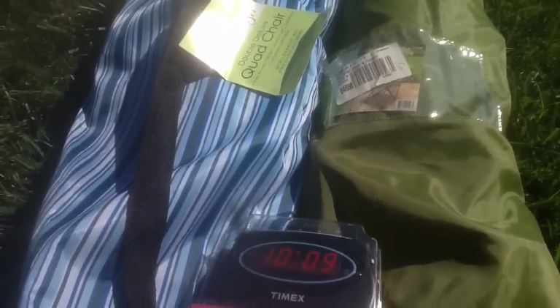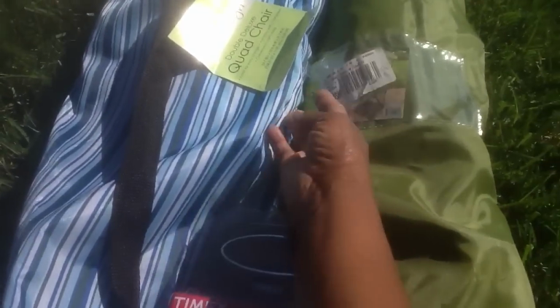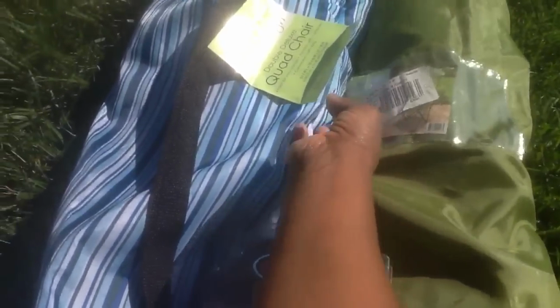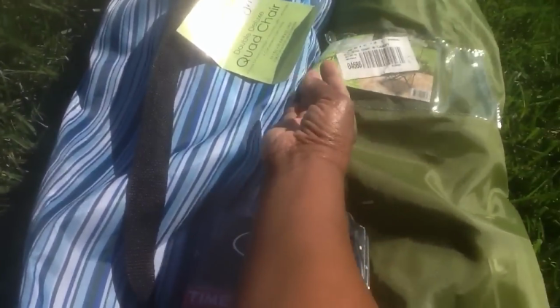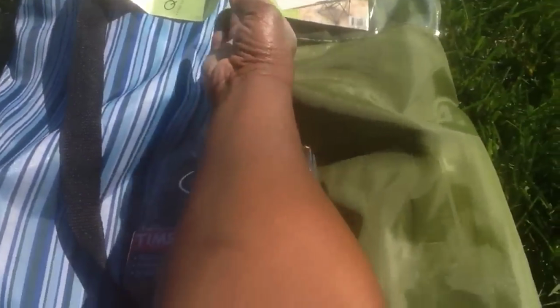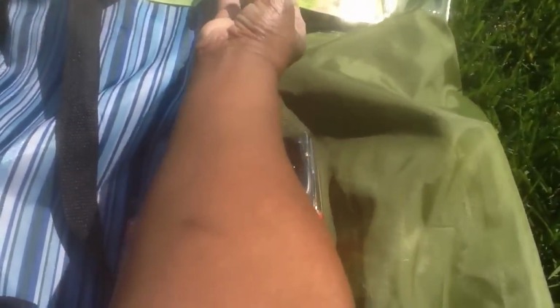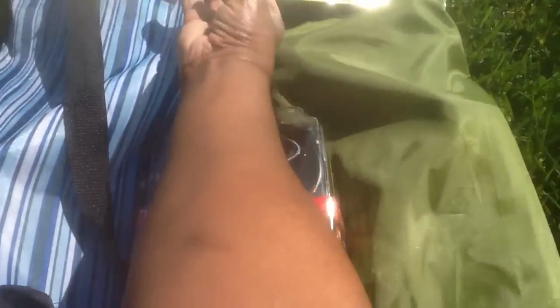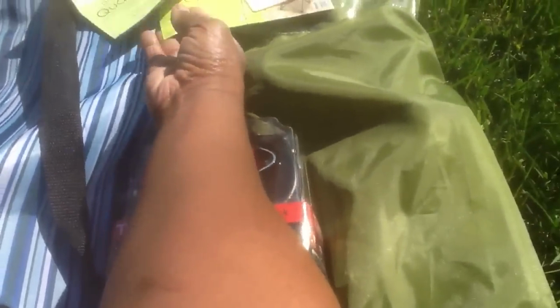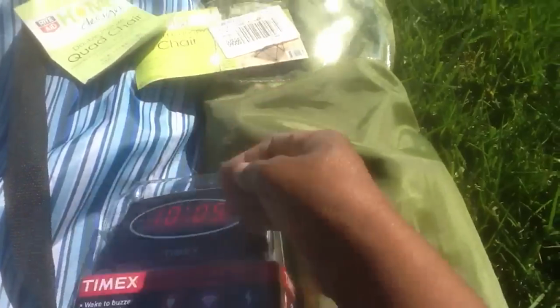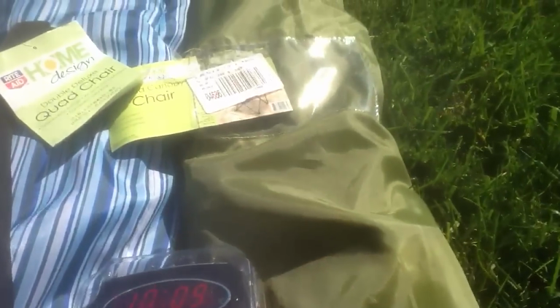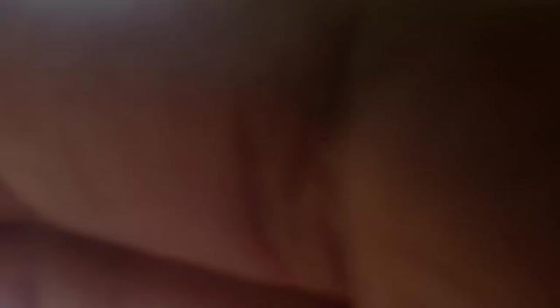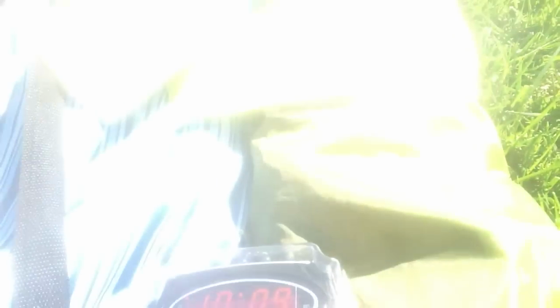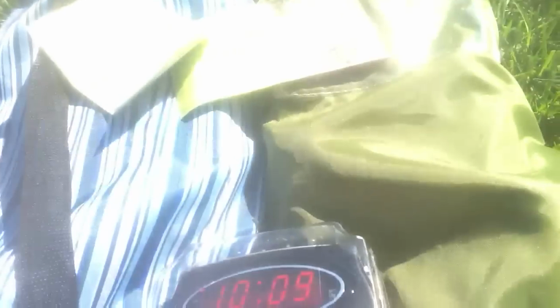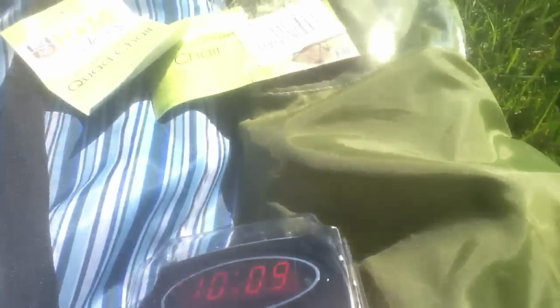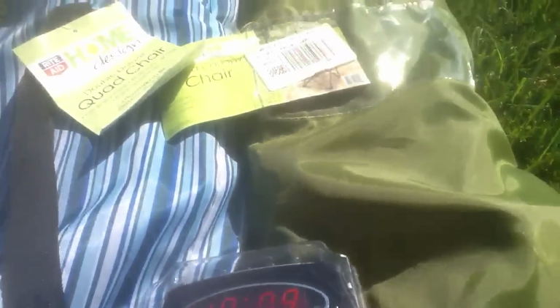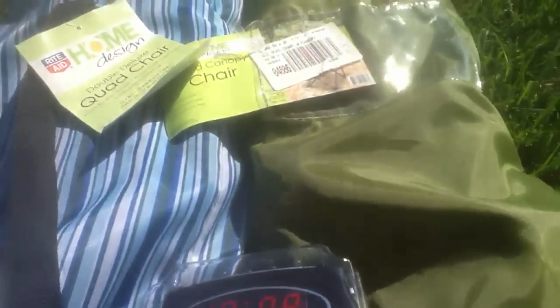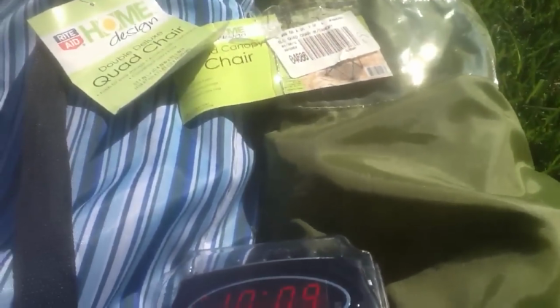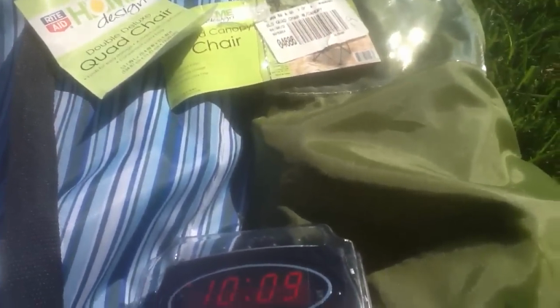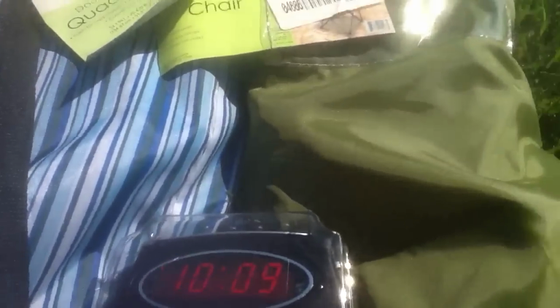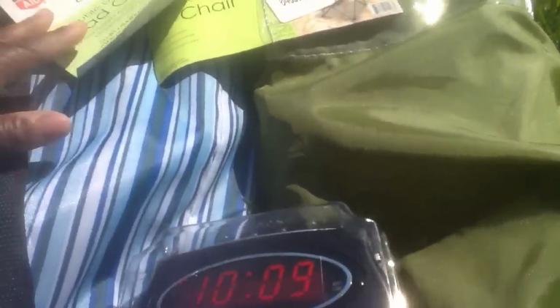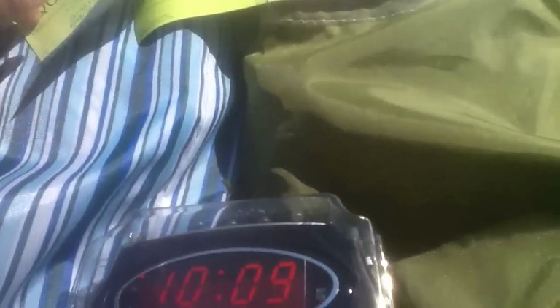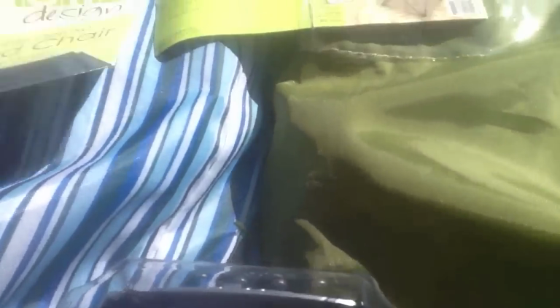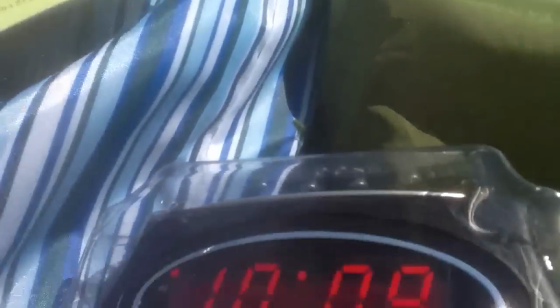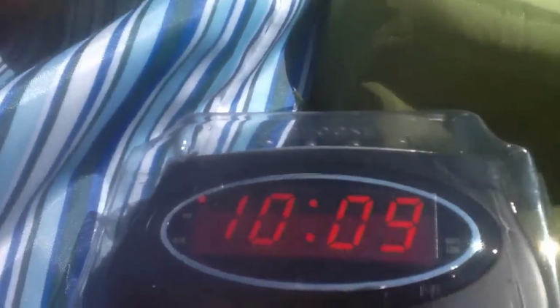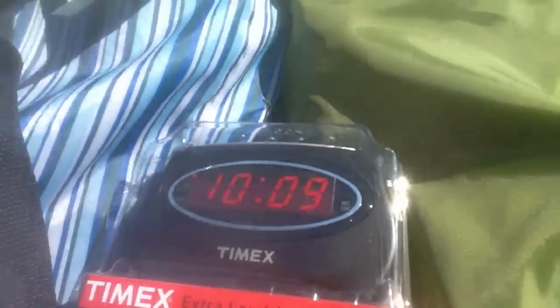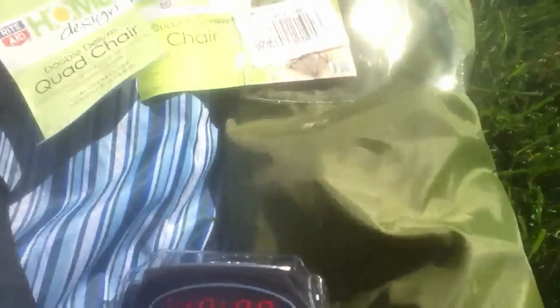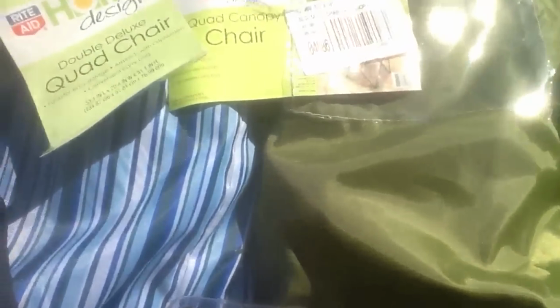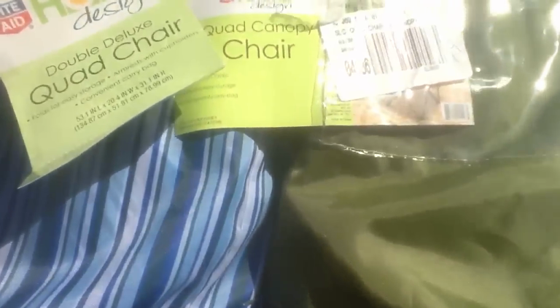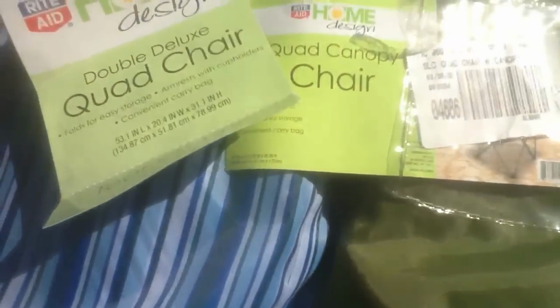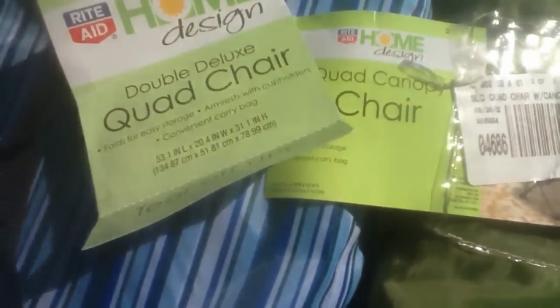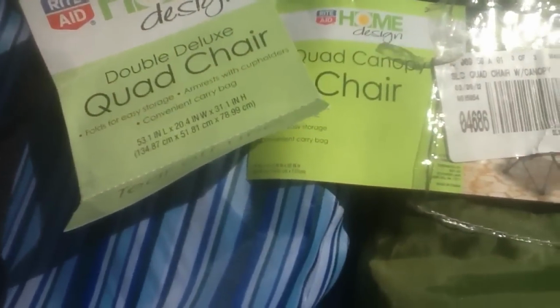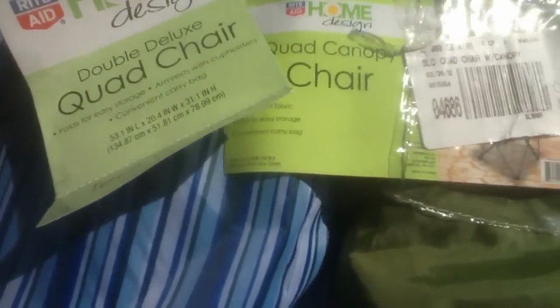So I was afraid I couldn't find them. I ended up going to two stores and I was able to find them. And this is the quad chair — this is the double deluxe quad chair.